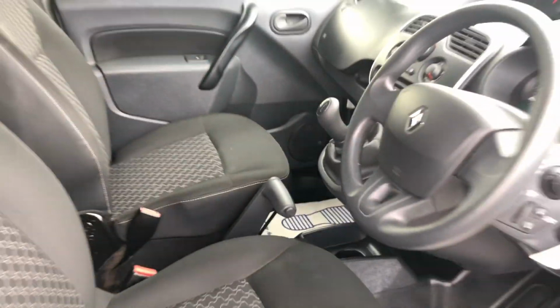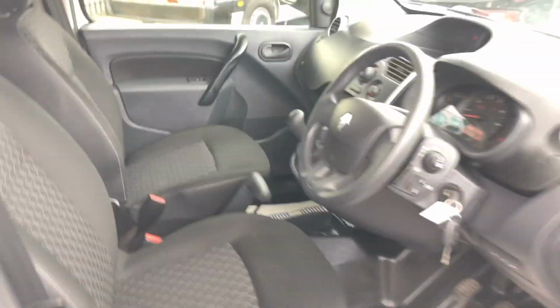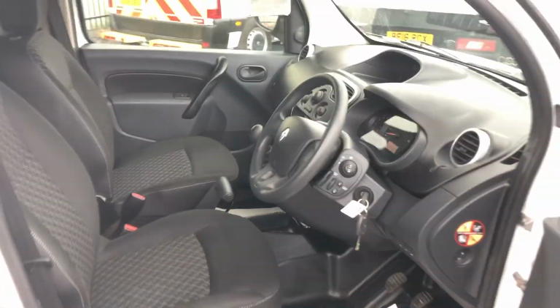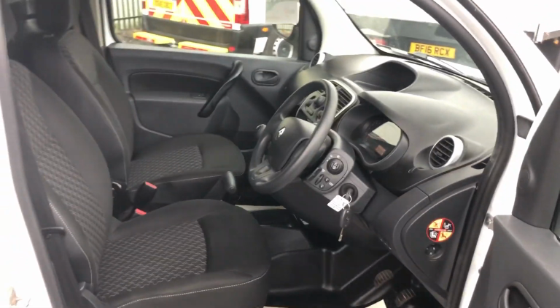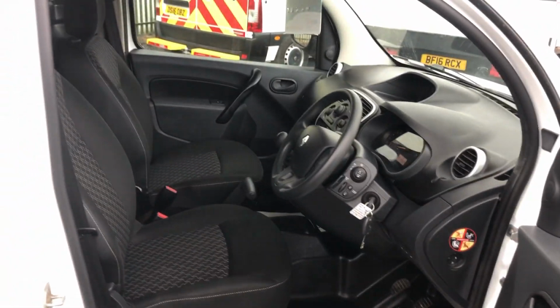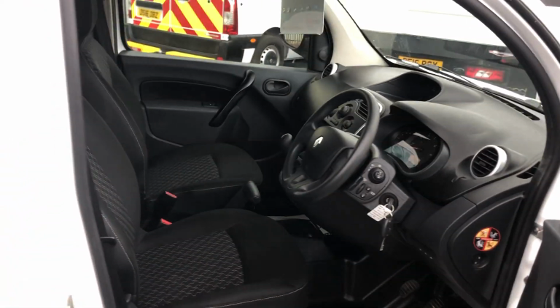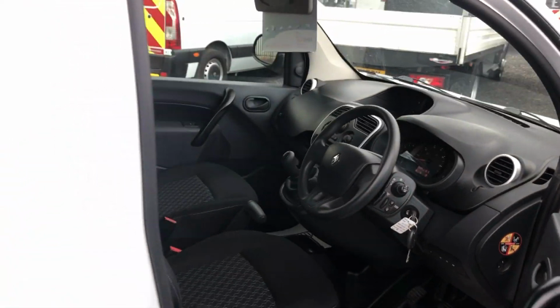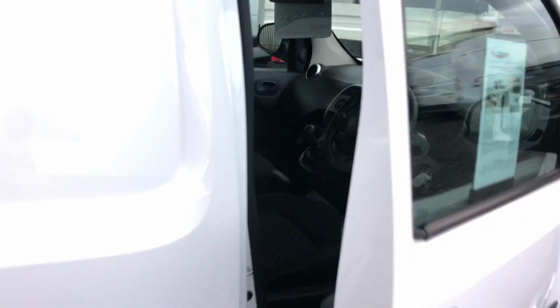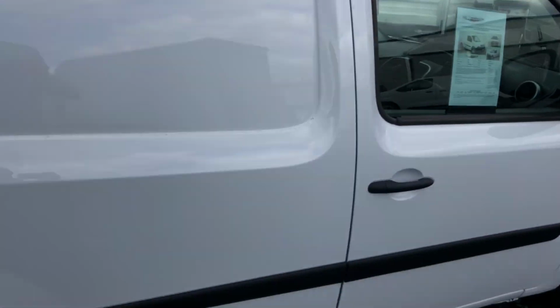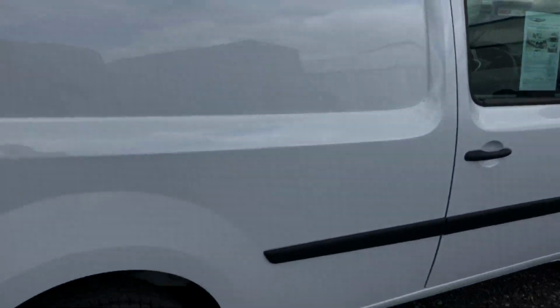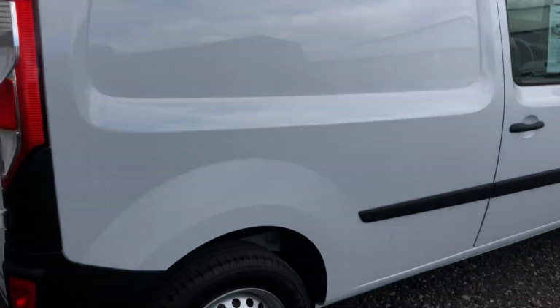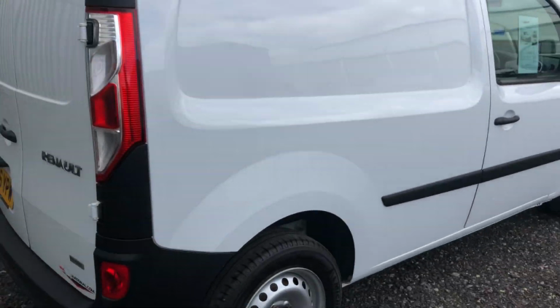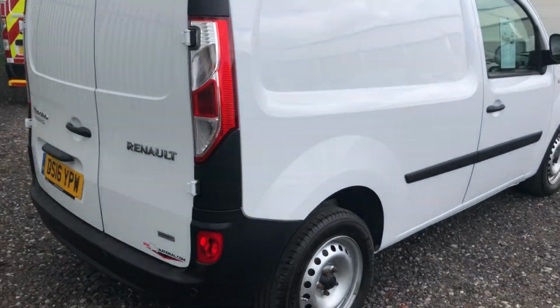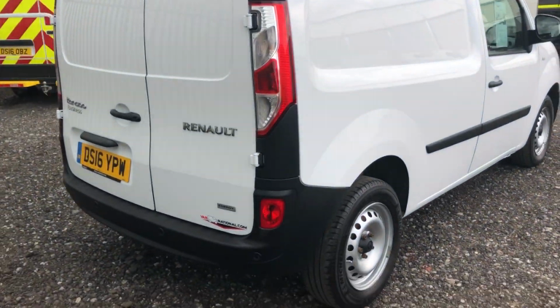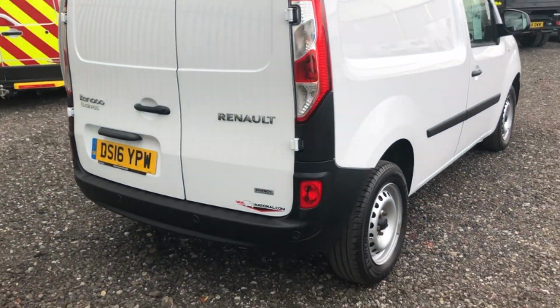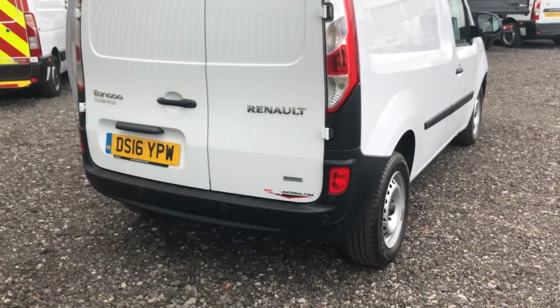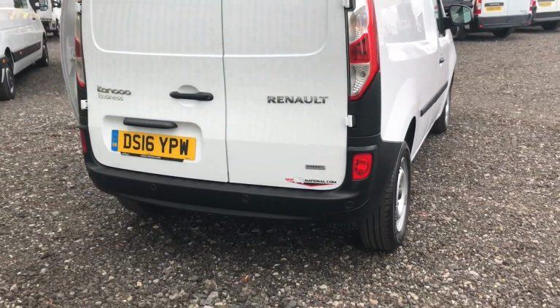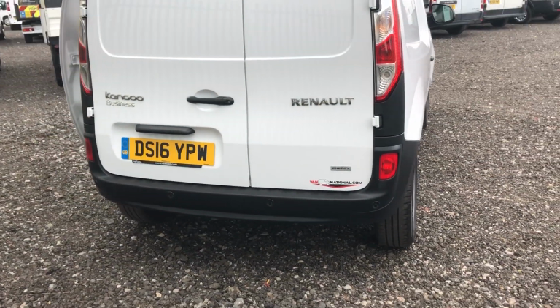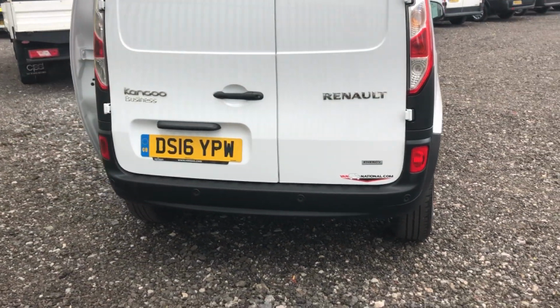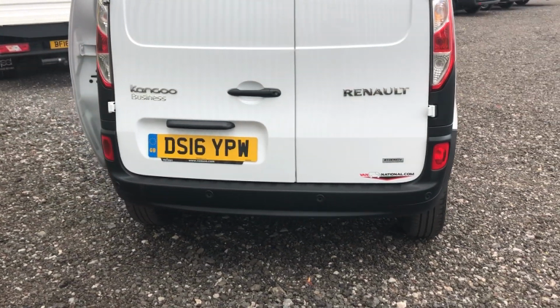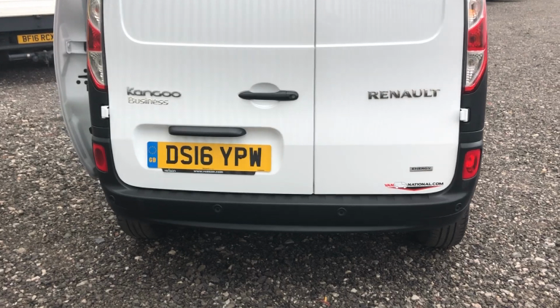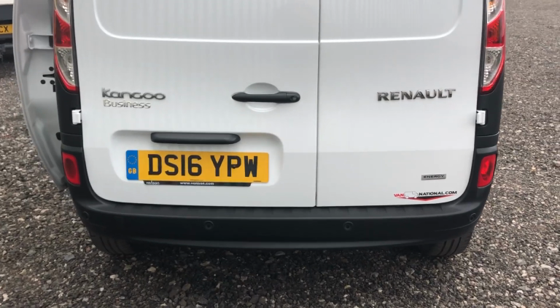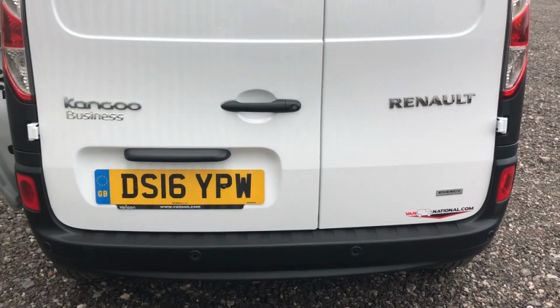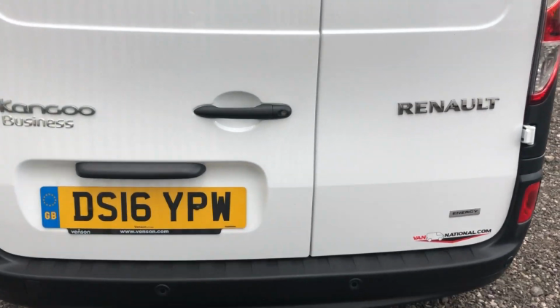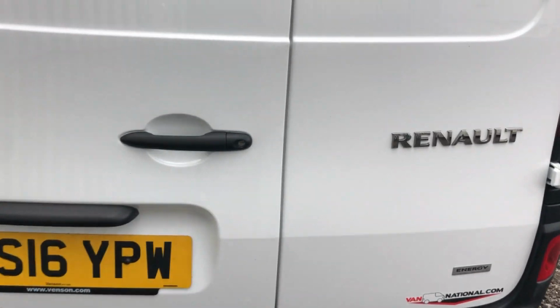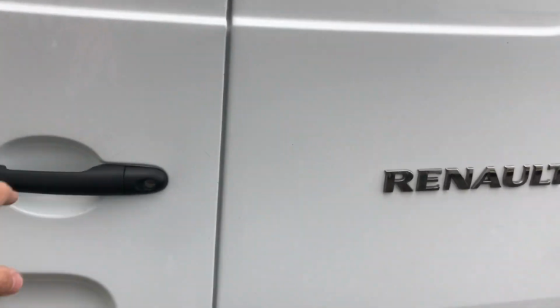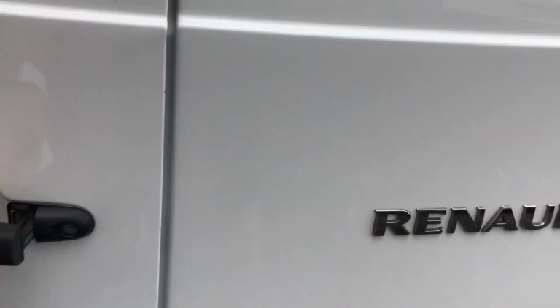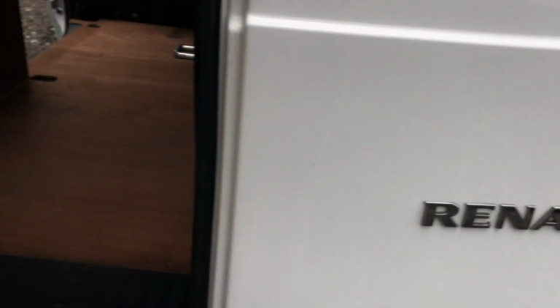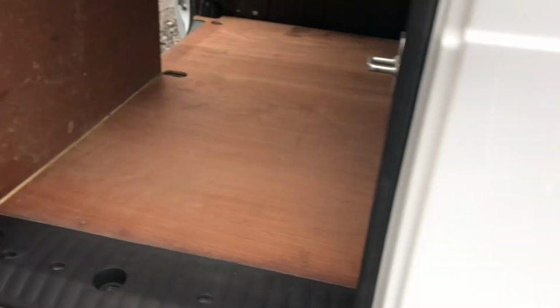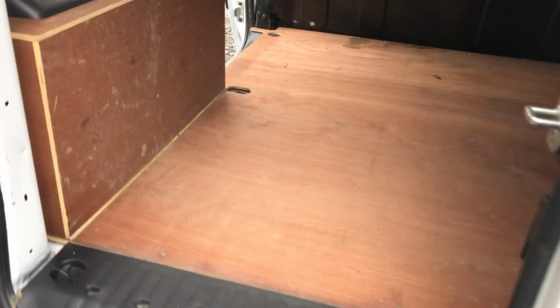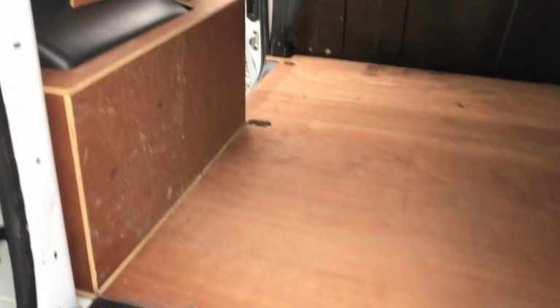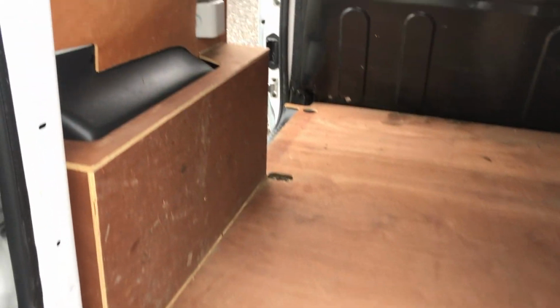Going to the rear of the vehicle. It's also got reverse parking sensors. It's got ply lining throughout.